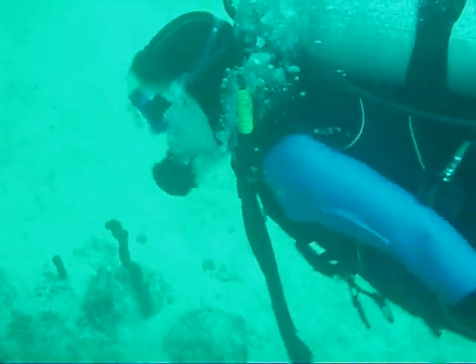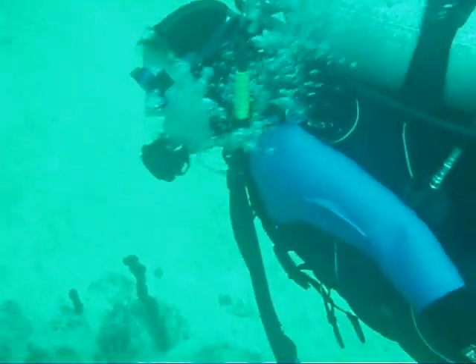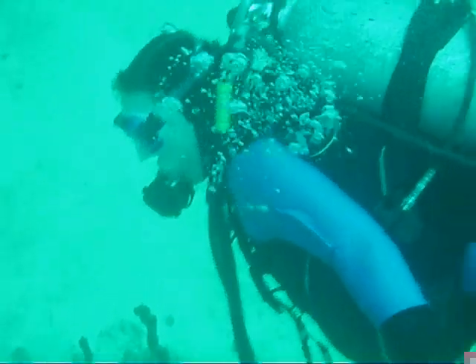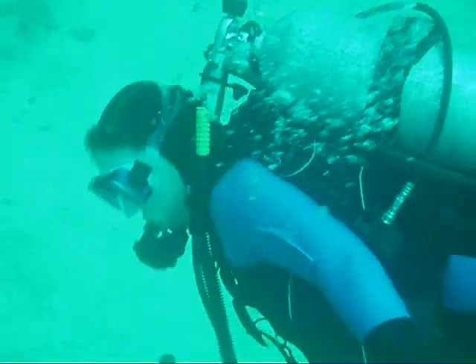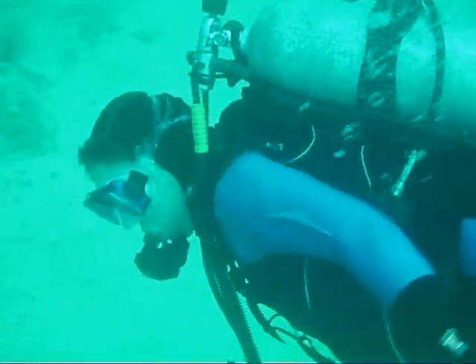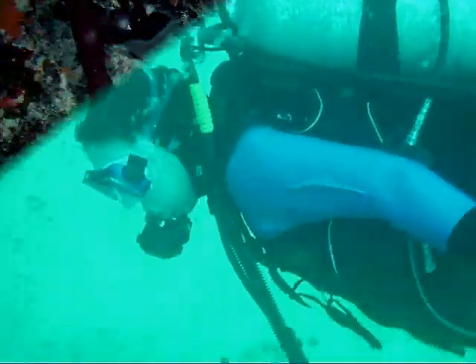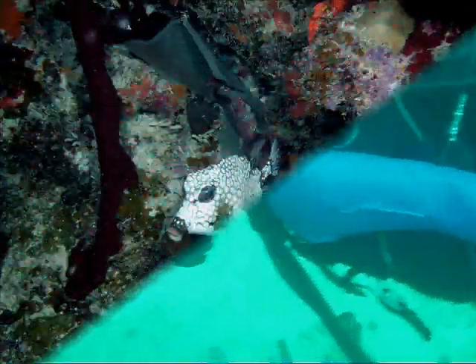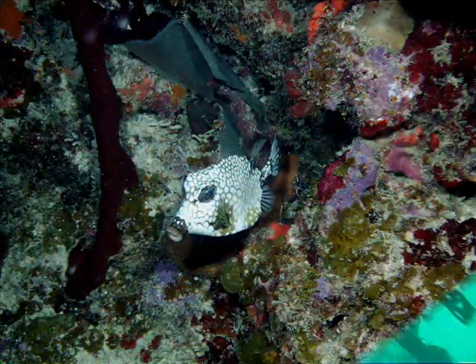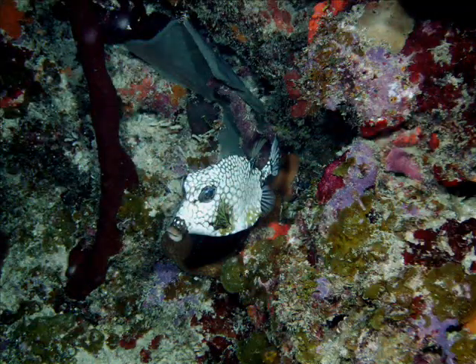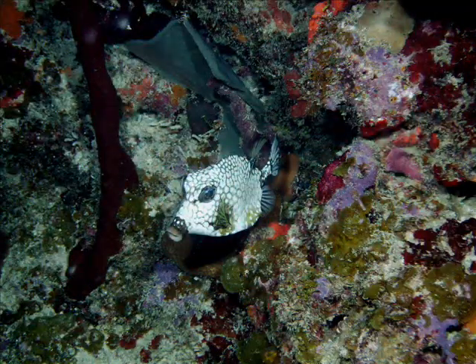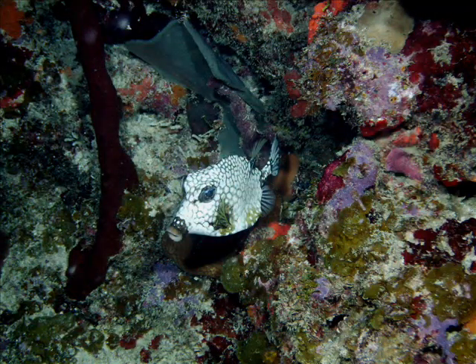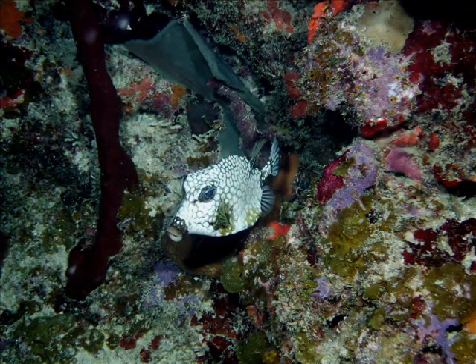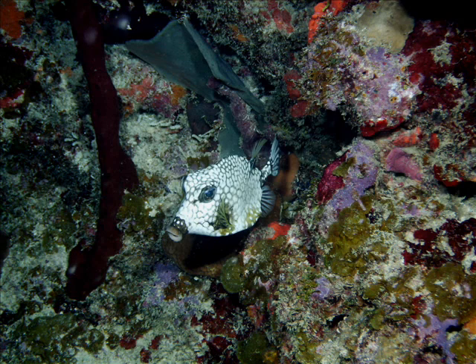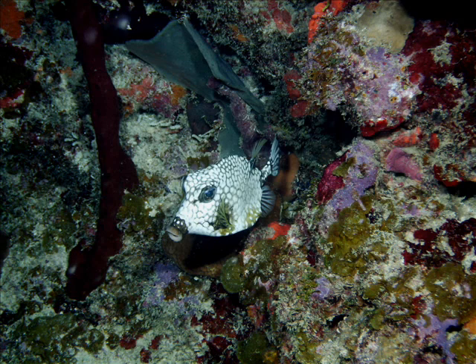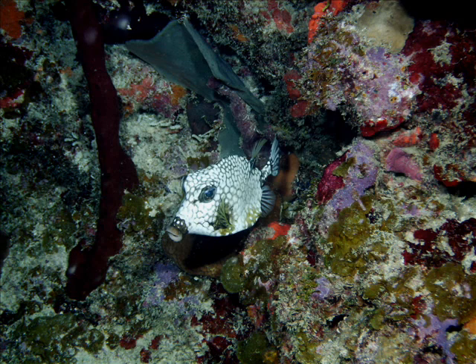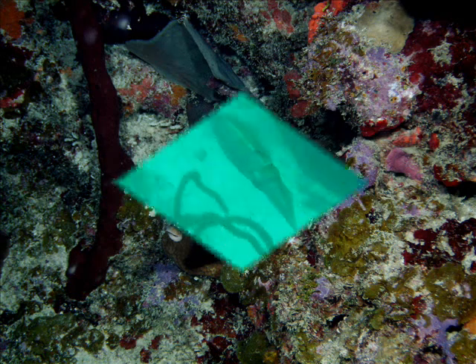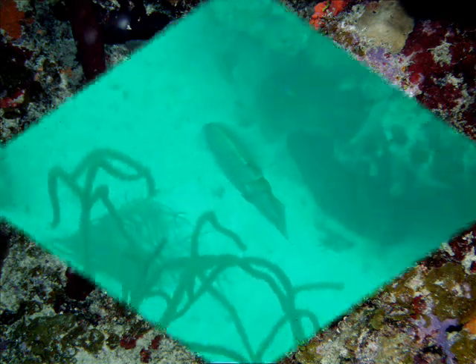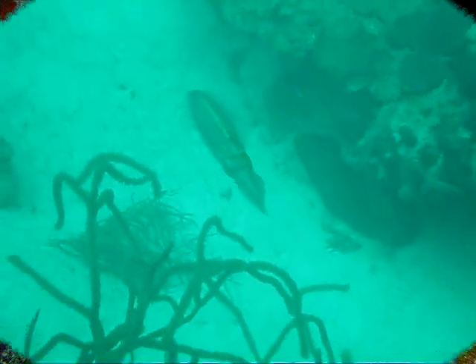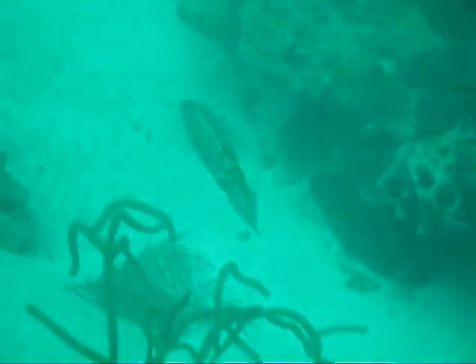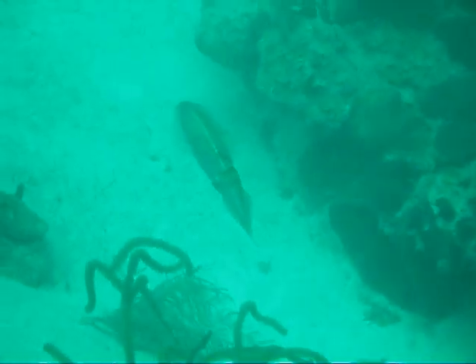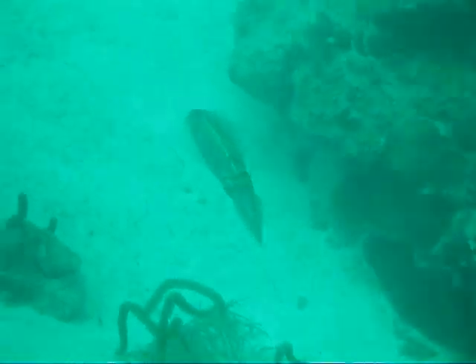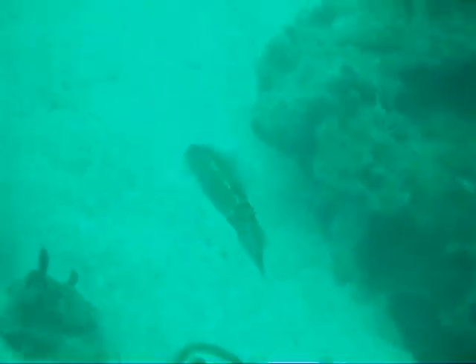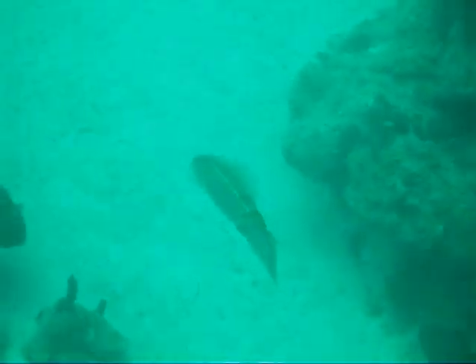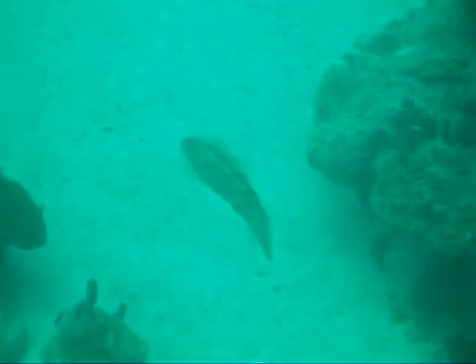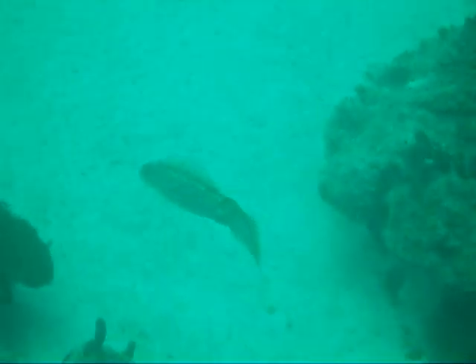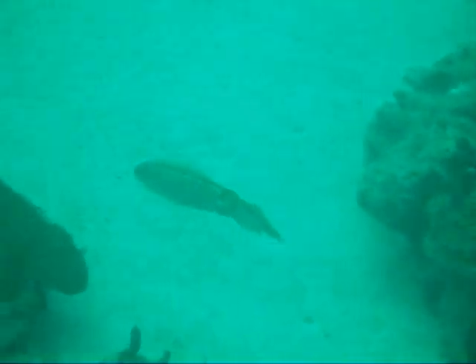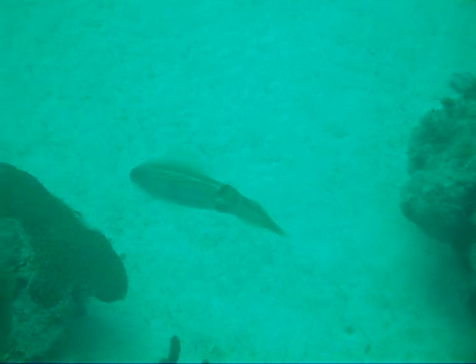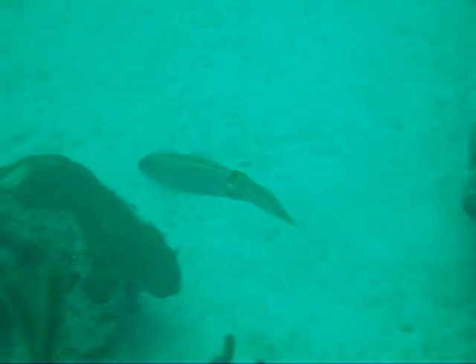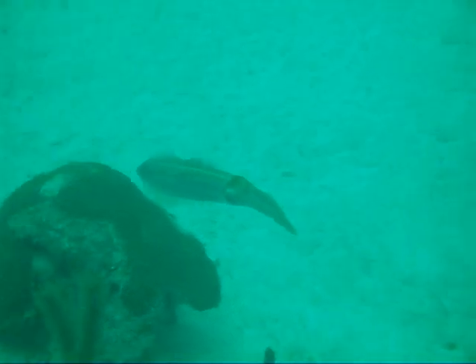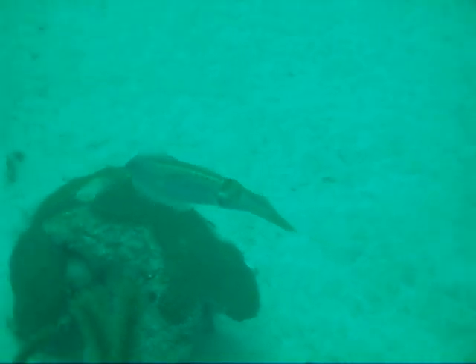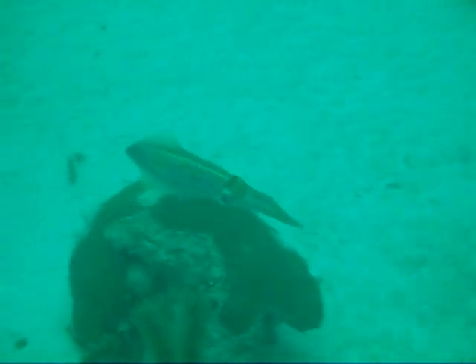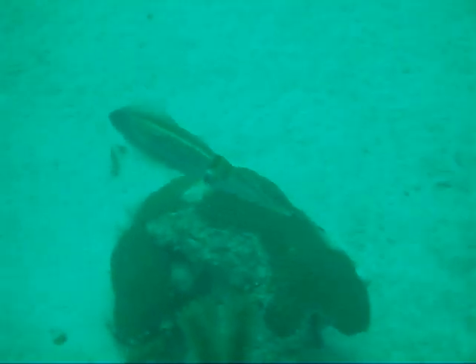This is a trunkfish. And this is a squid — we ran into about three or four of them. This one decided he could be videoed.